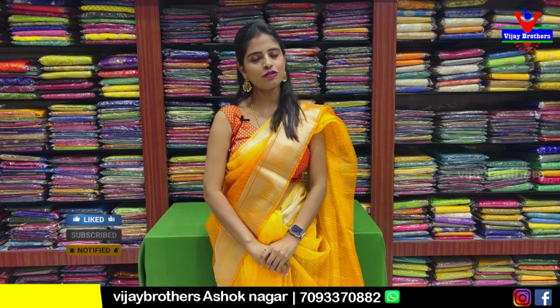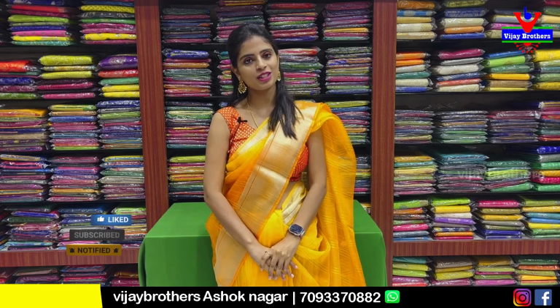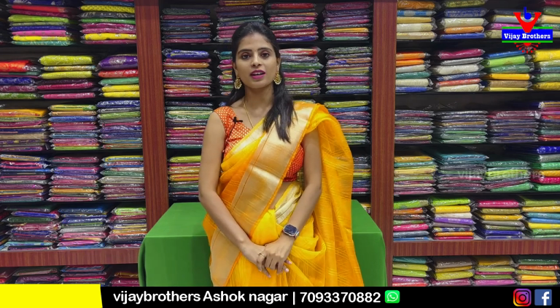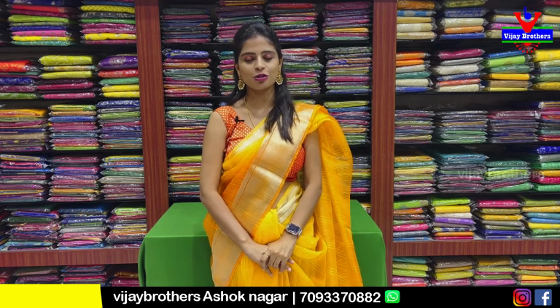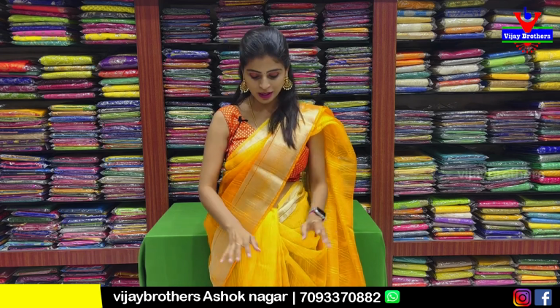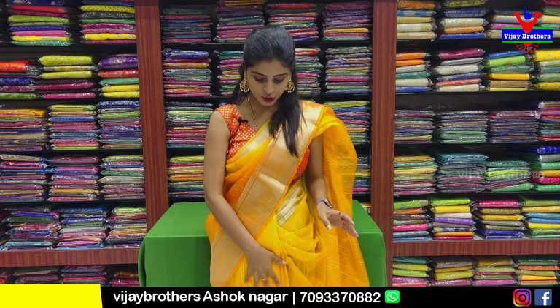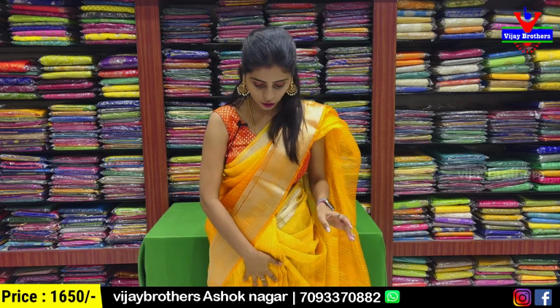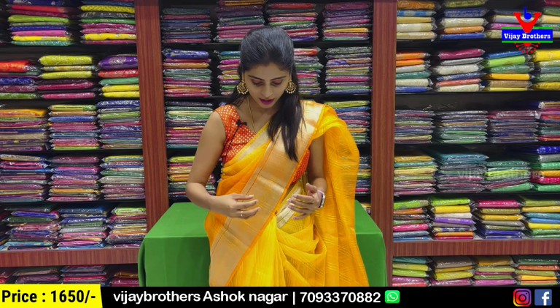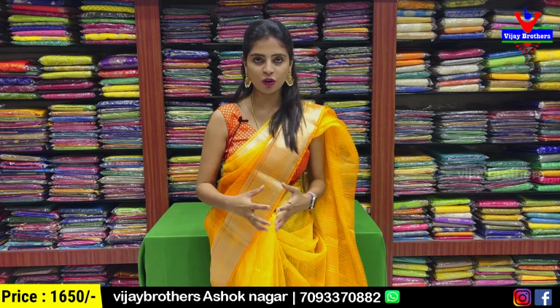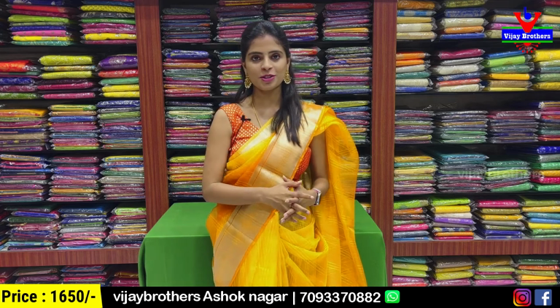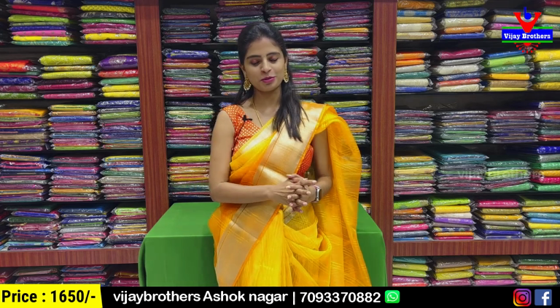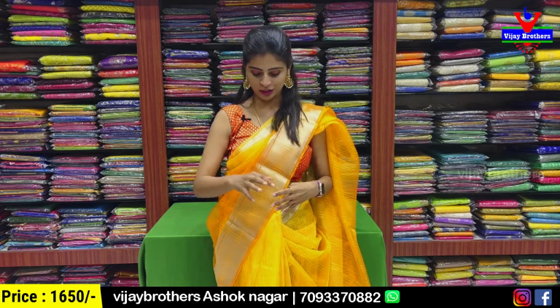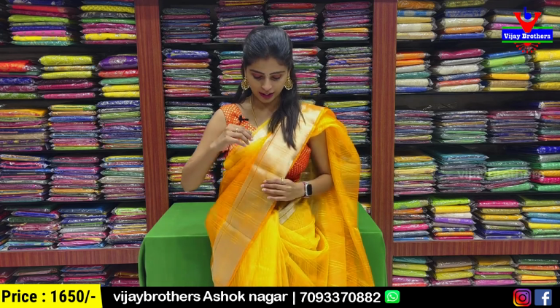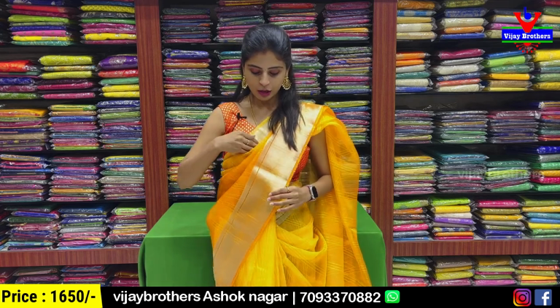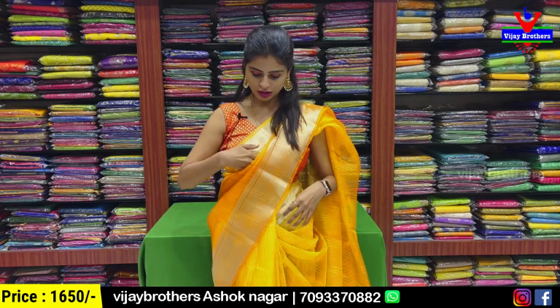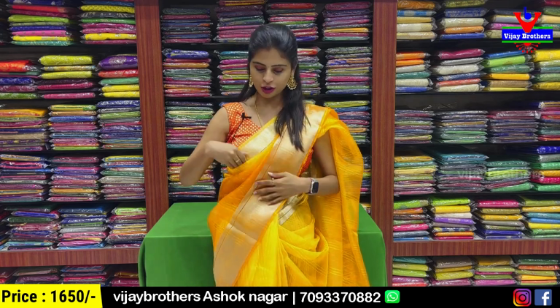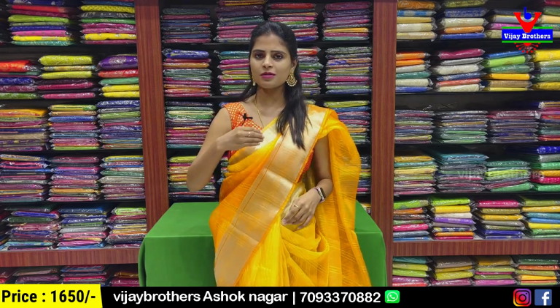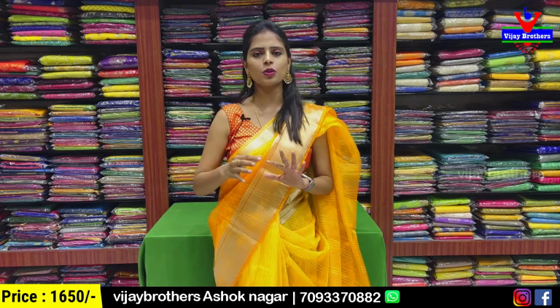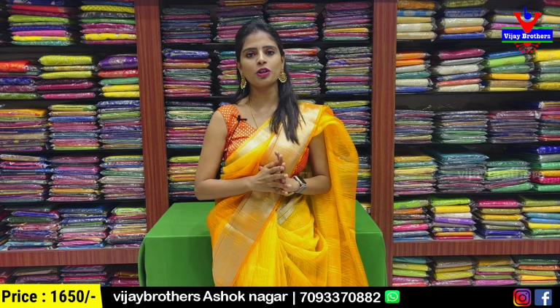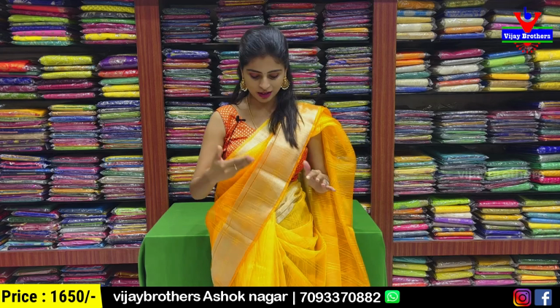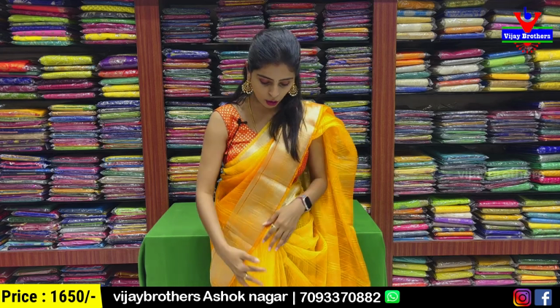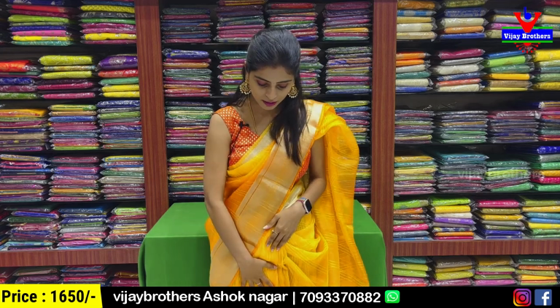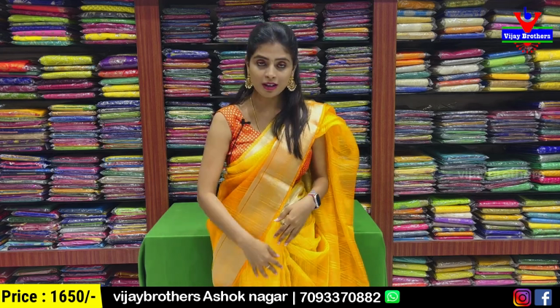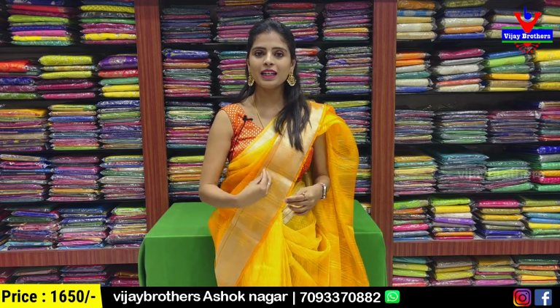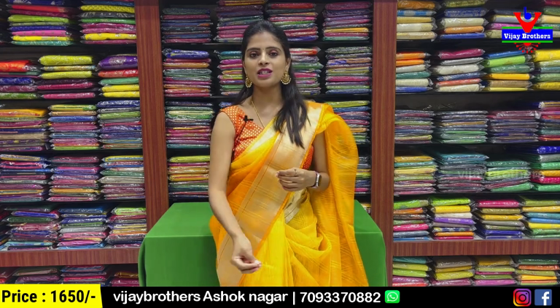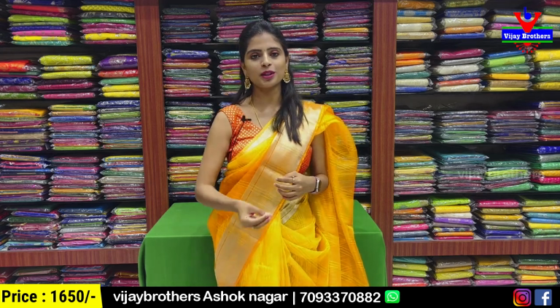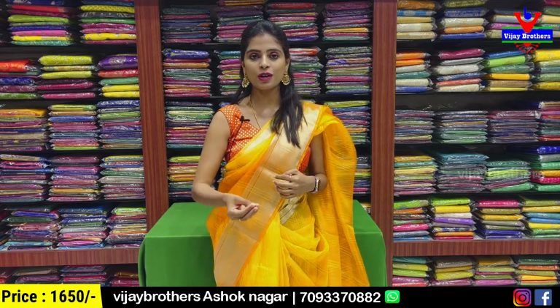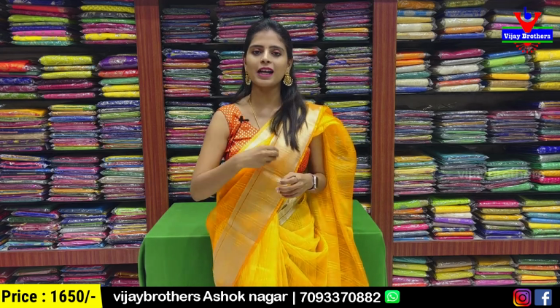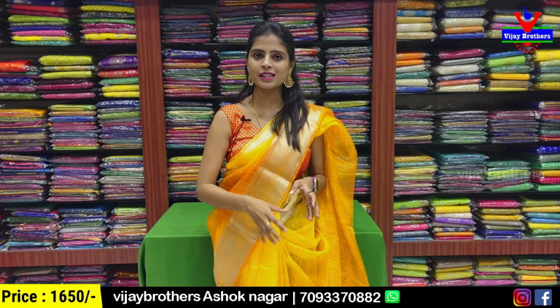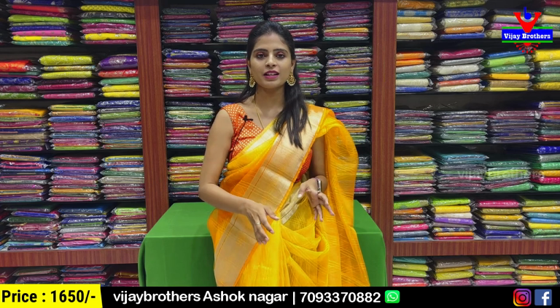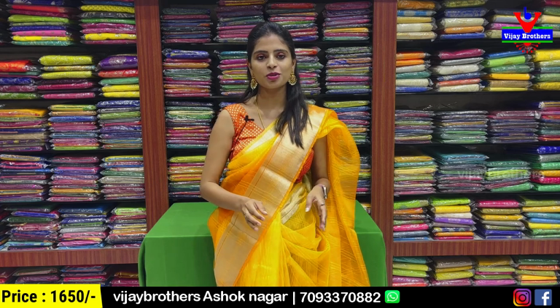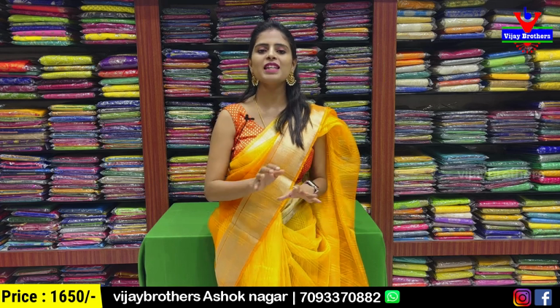First, I am going to show you an organza — a yellow and orange color combination. Both the sides are bordered. It is a simple golden border. It is also a body part — meaning it is not a silver line, it is a sequence.